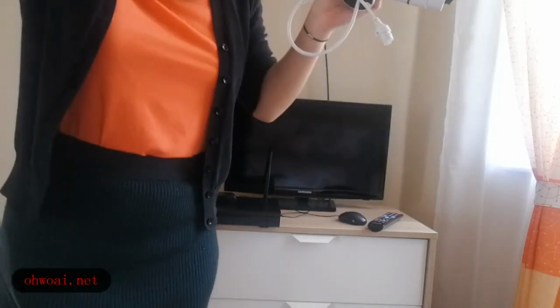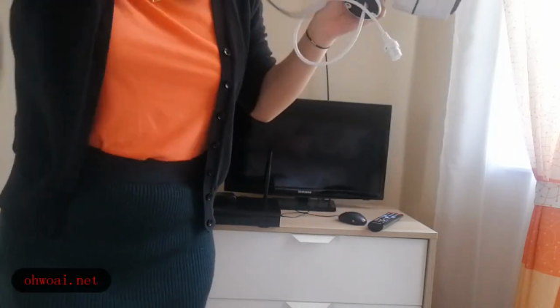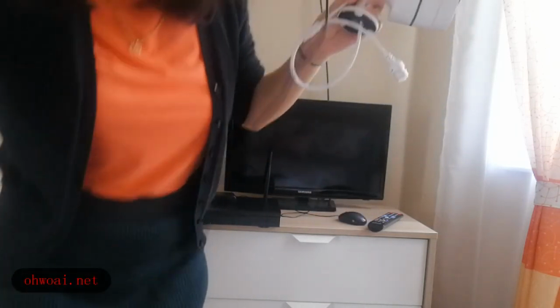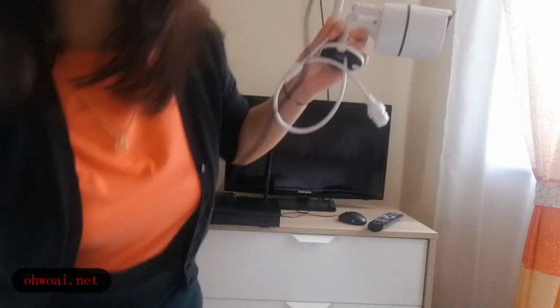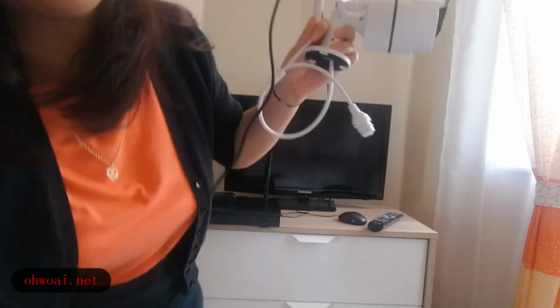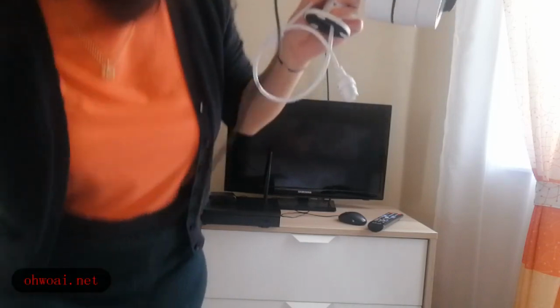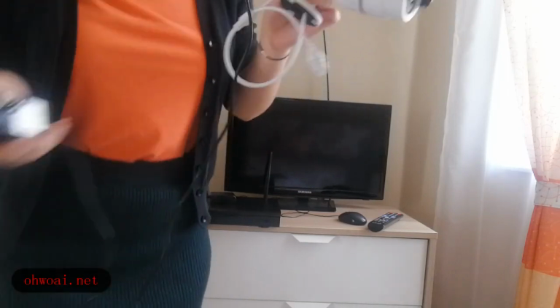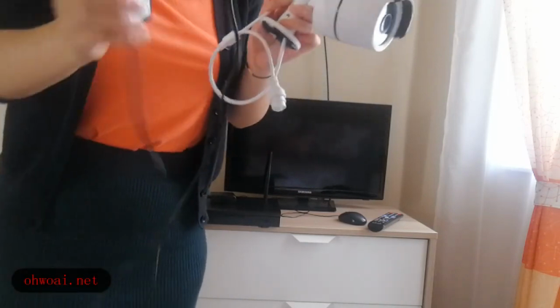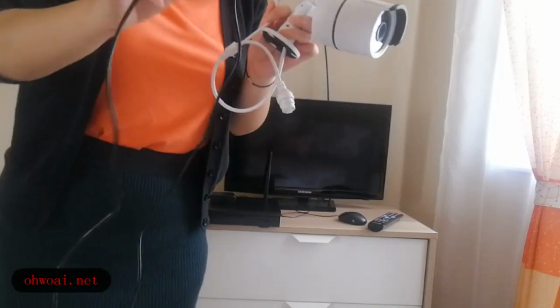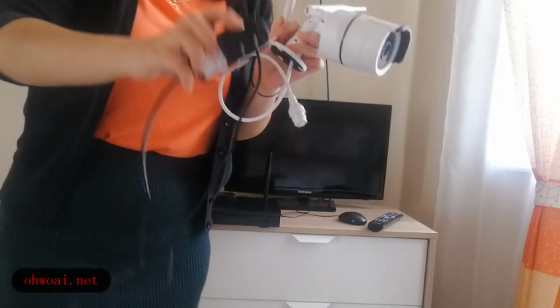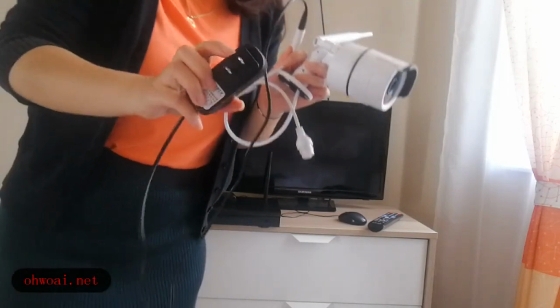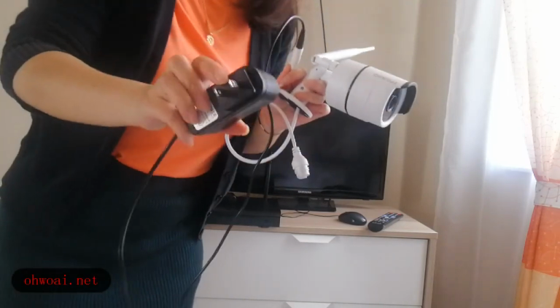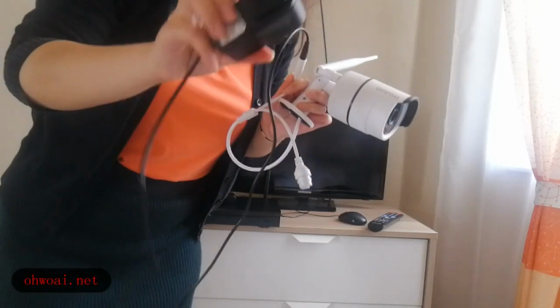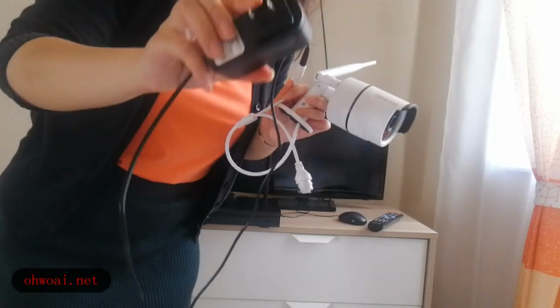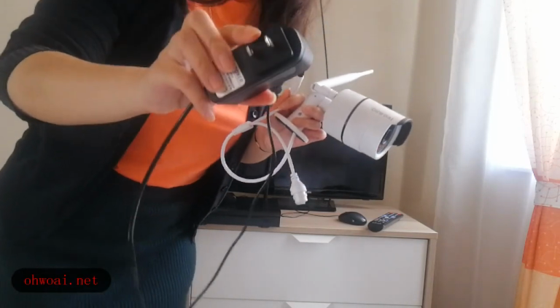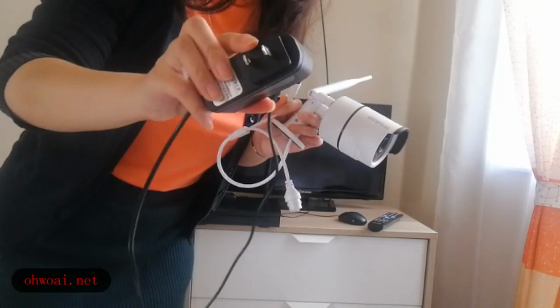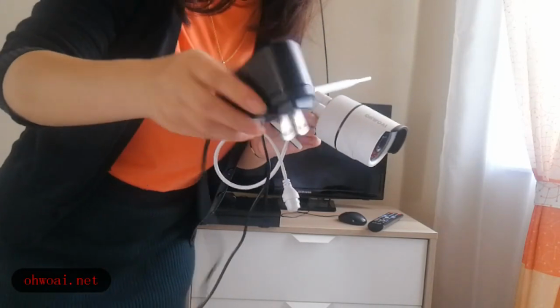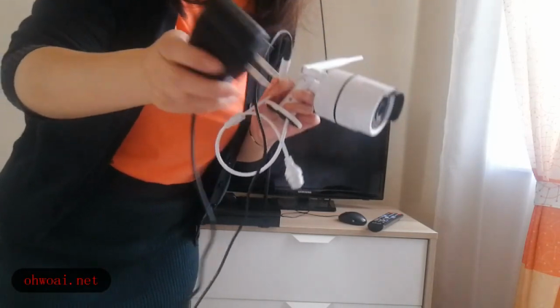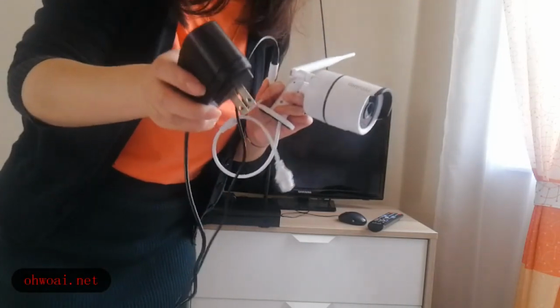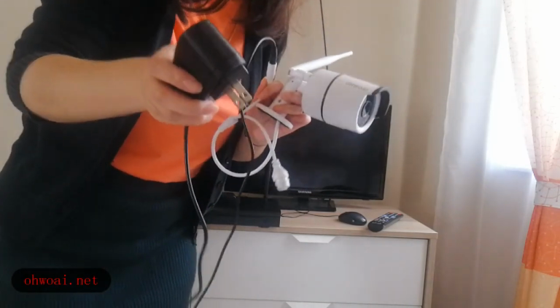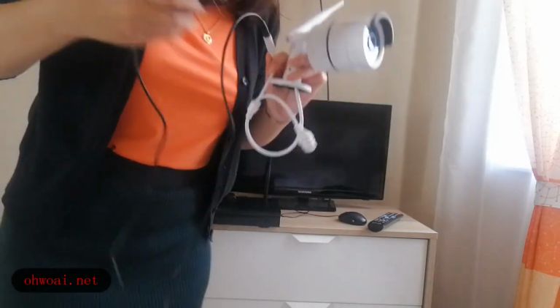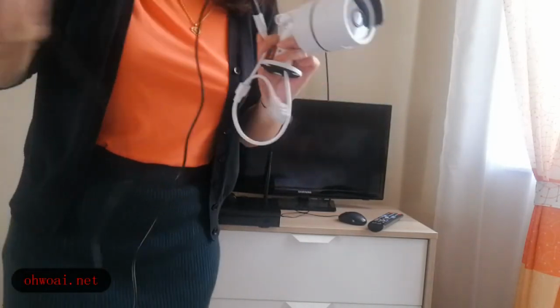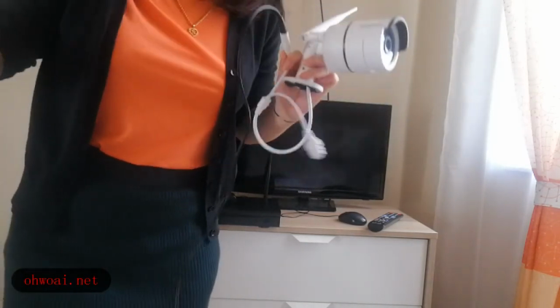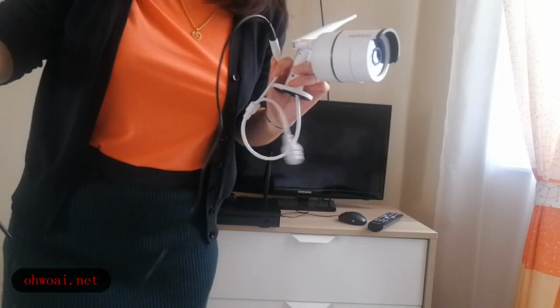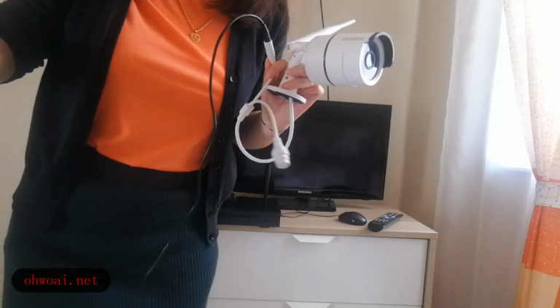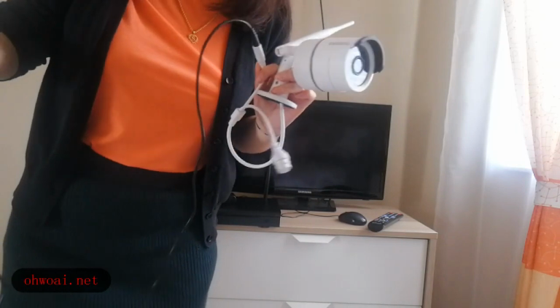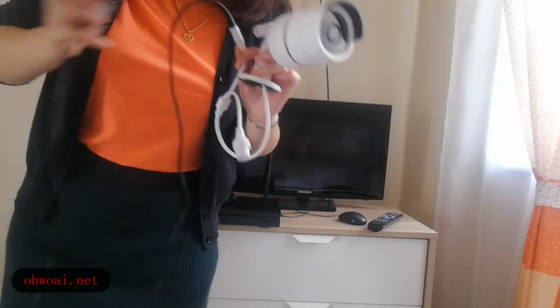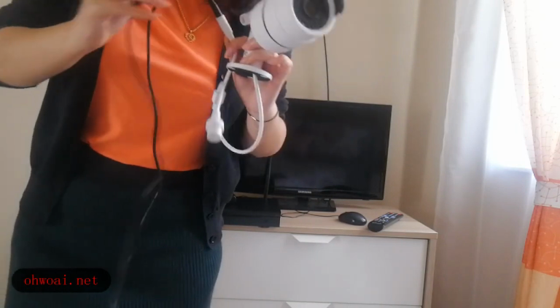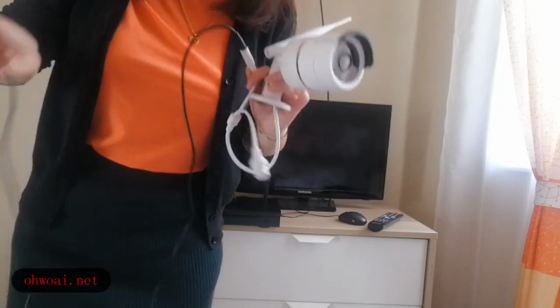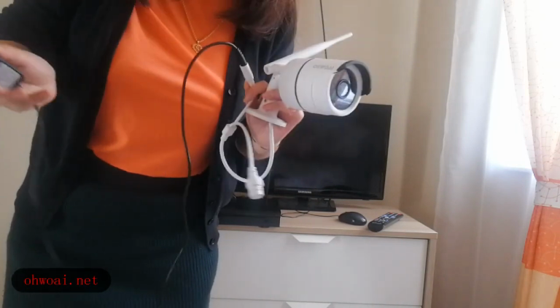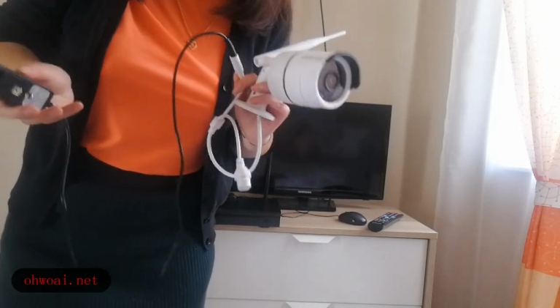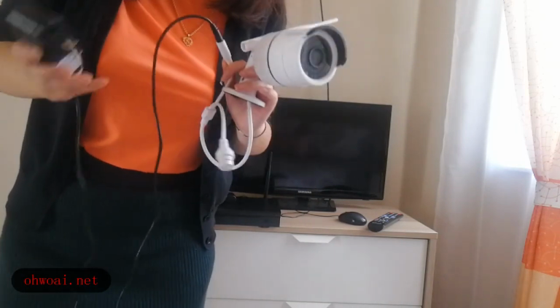After connecting, we plug it into power. Then after that, the camera is already installed.